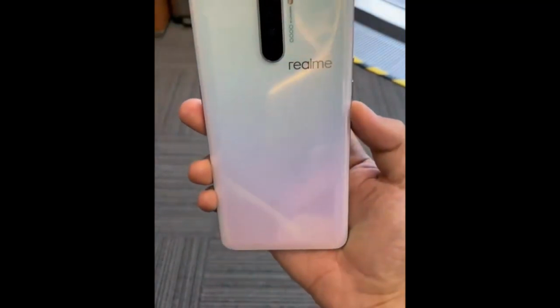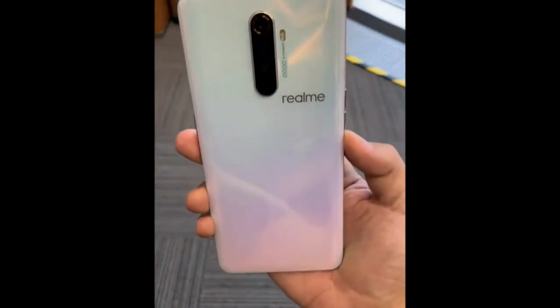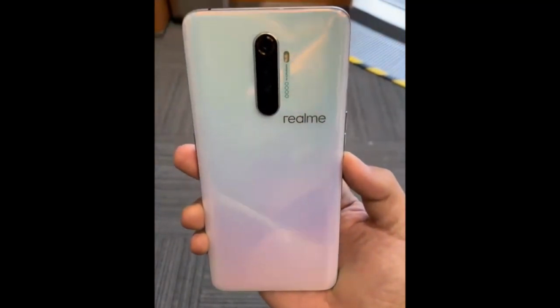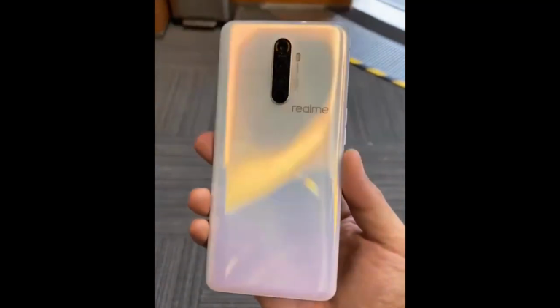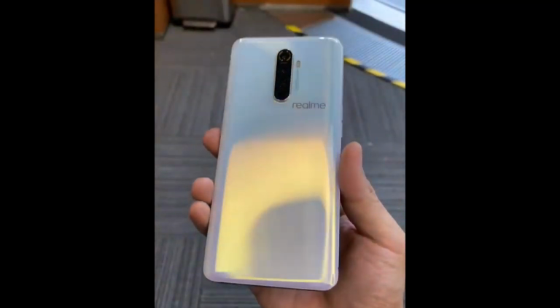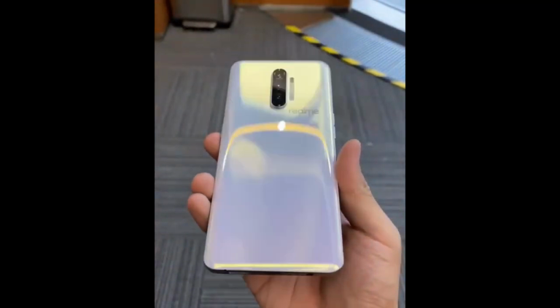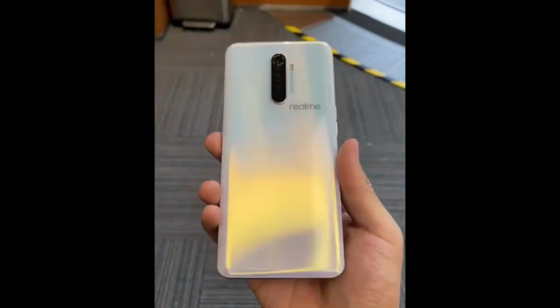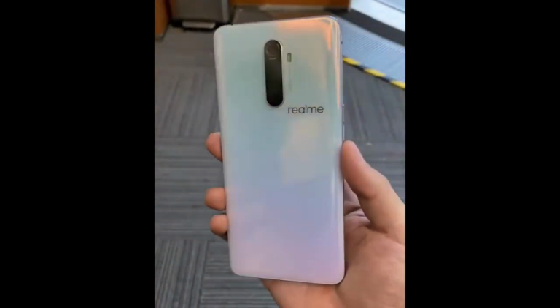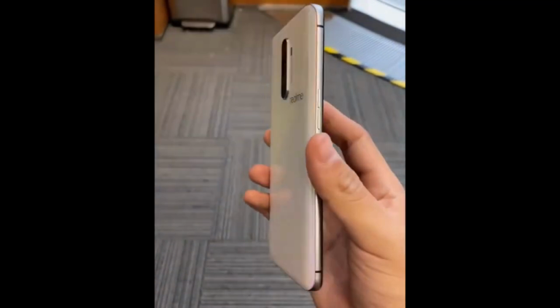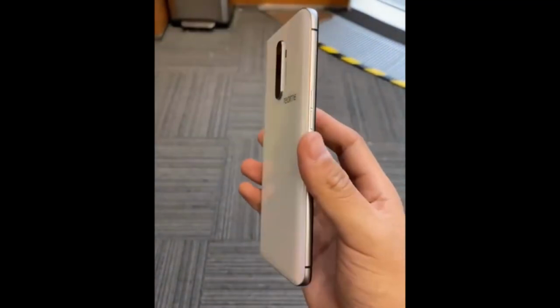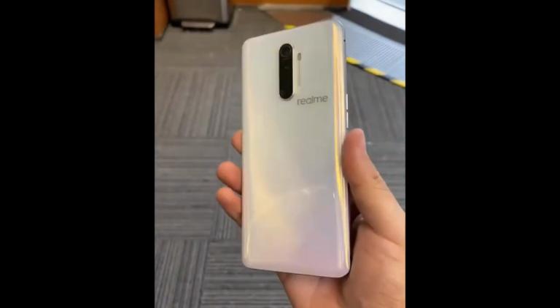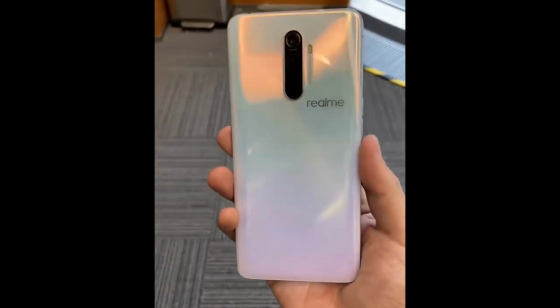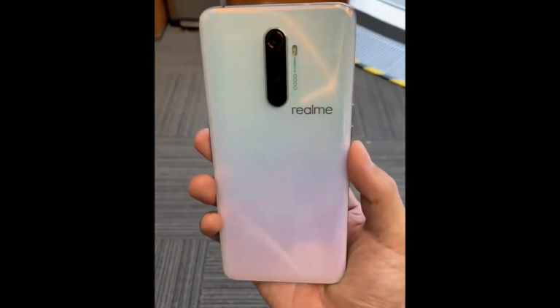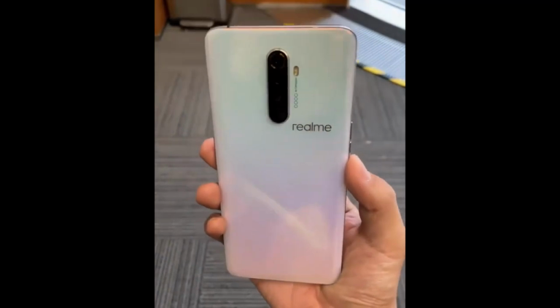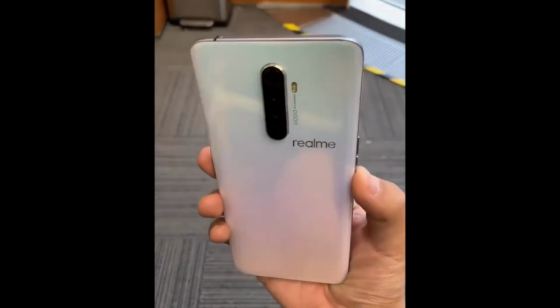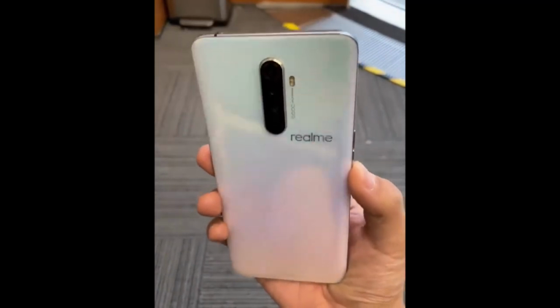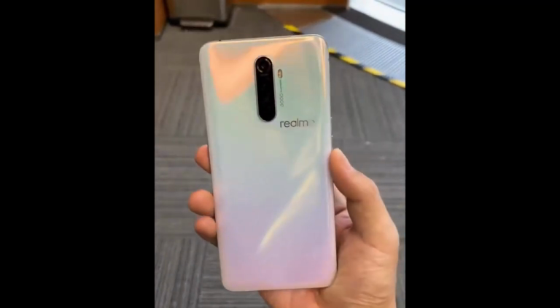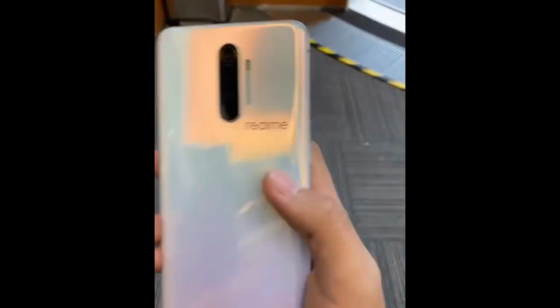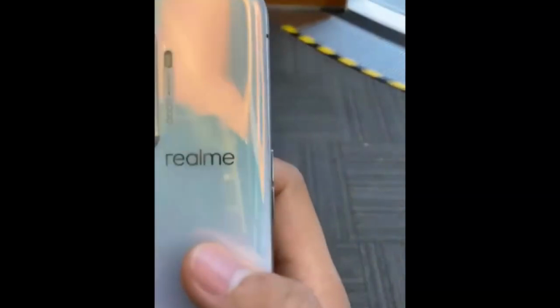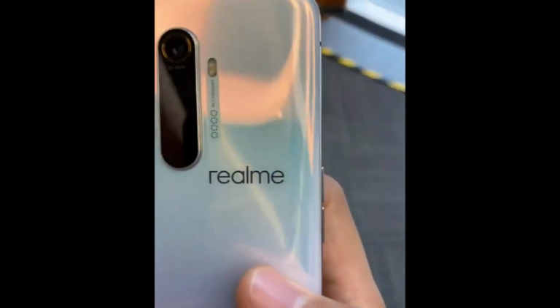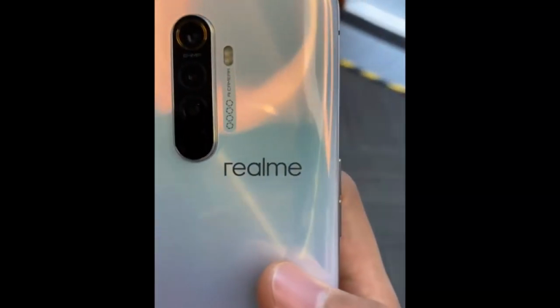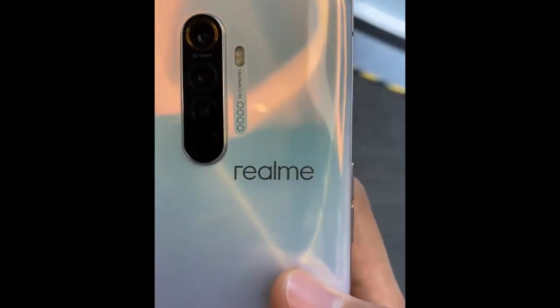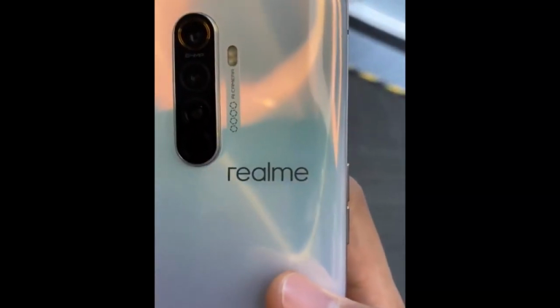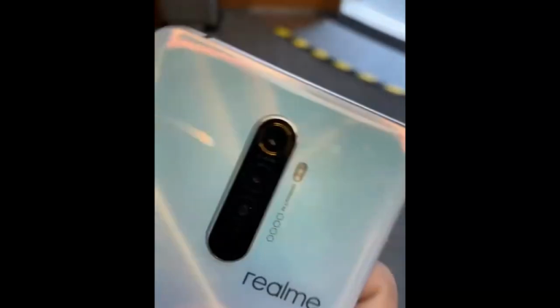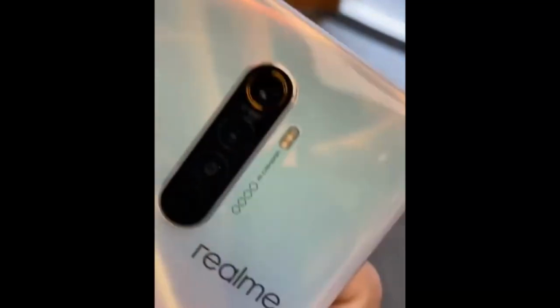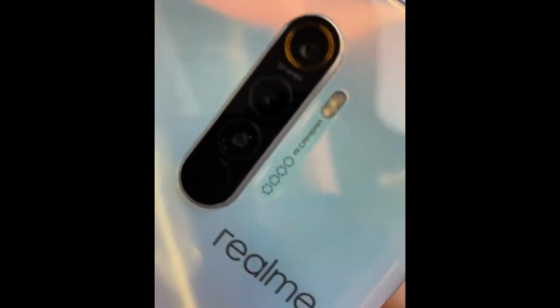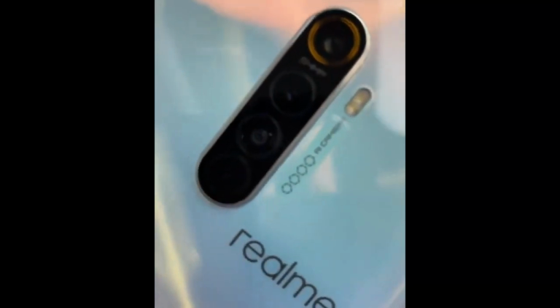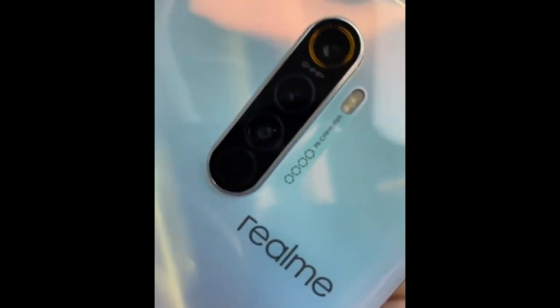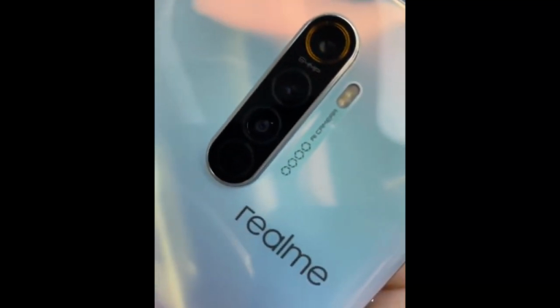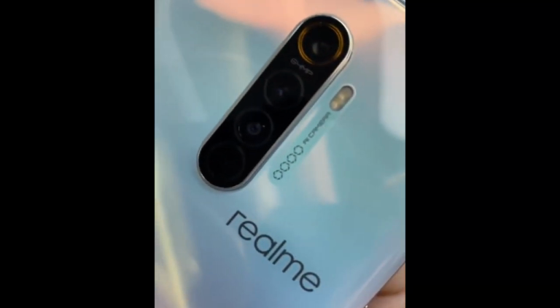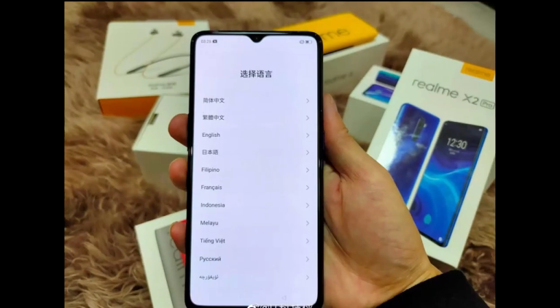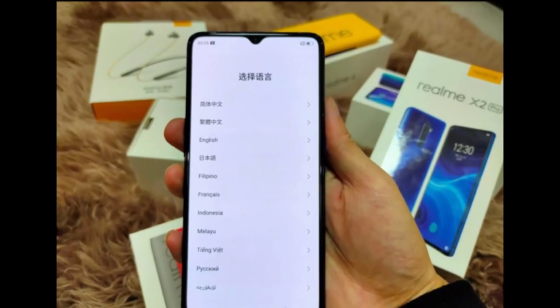On the right side you can also see that the X2 Pro has its power key, with the volume rocker placed on the left. Moving on to the bottom, we get a USB-C port flanked by a 3.5mm headphone jack, microphone, and a speaker.